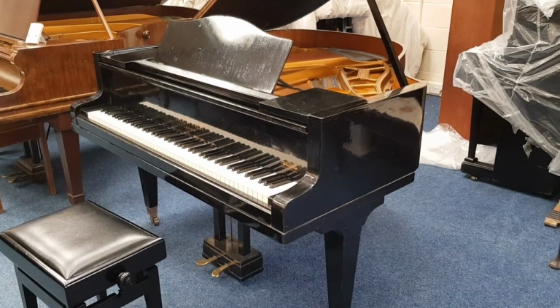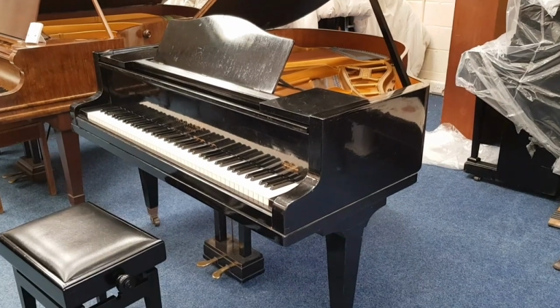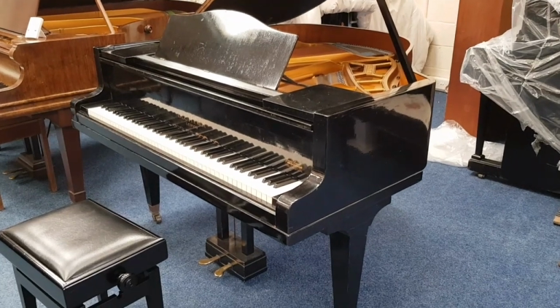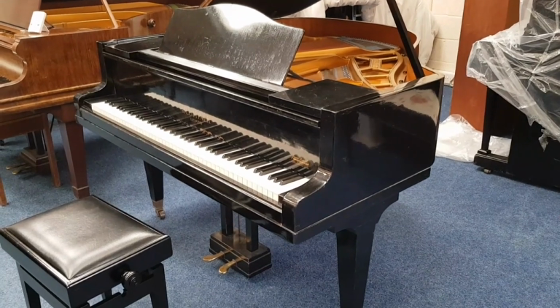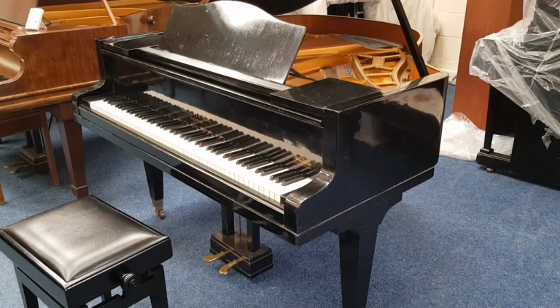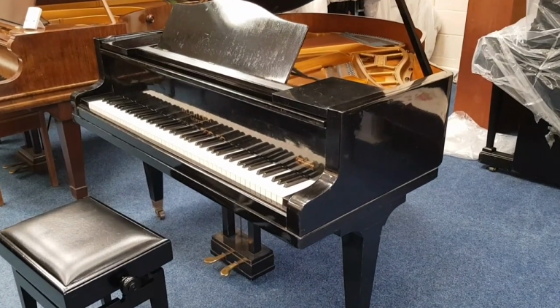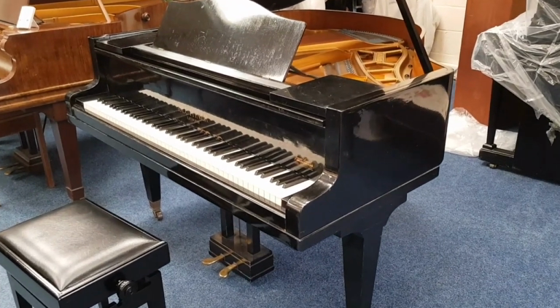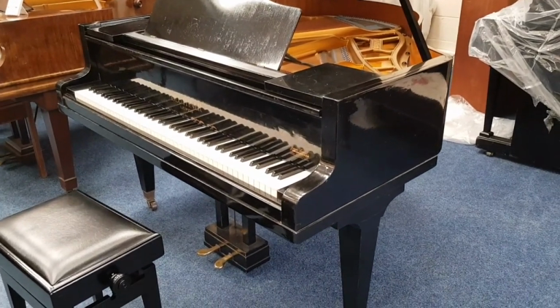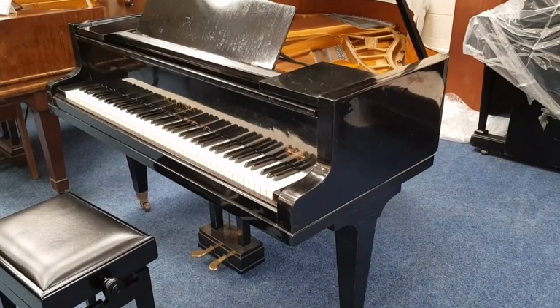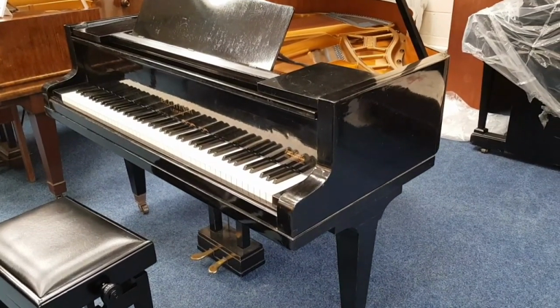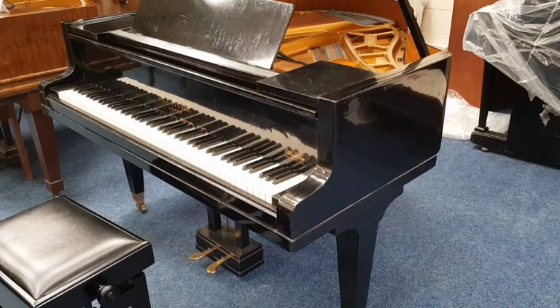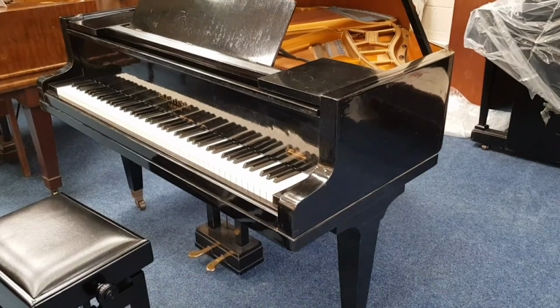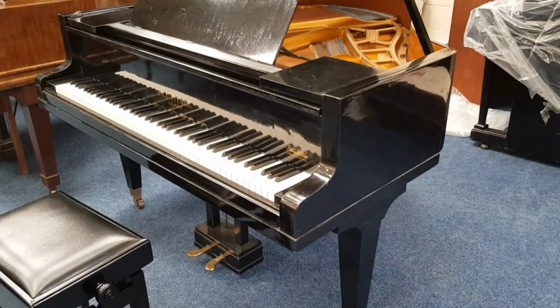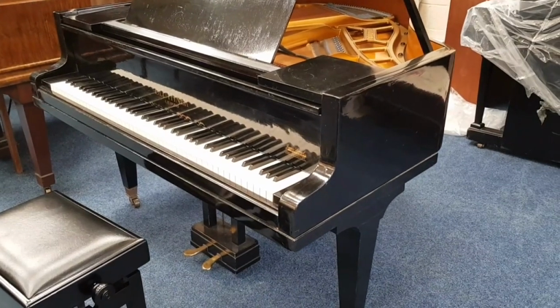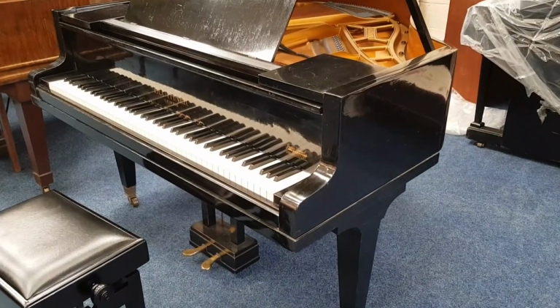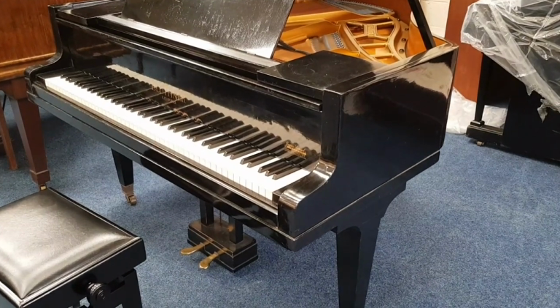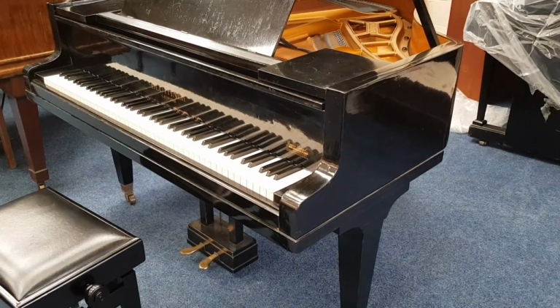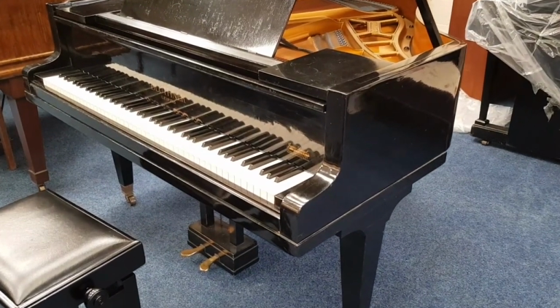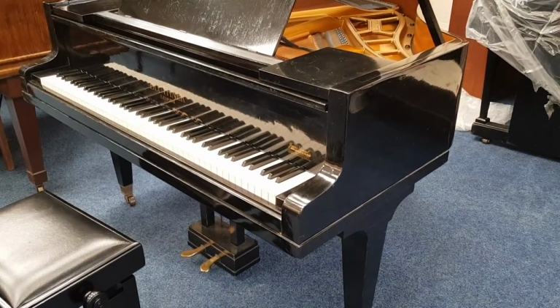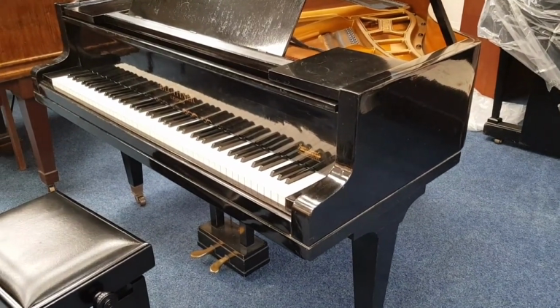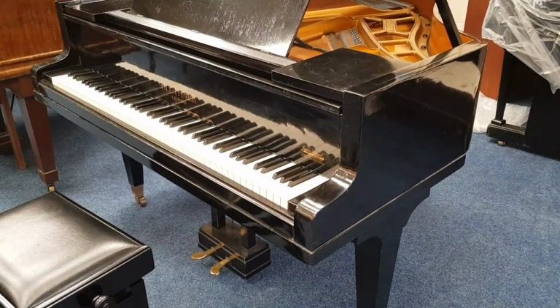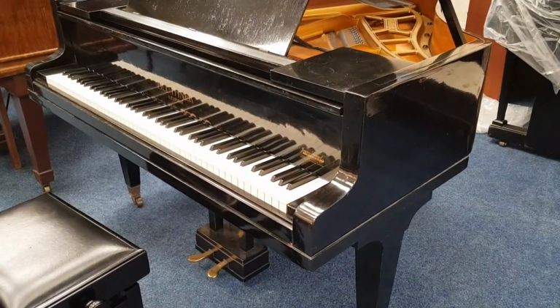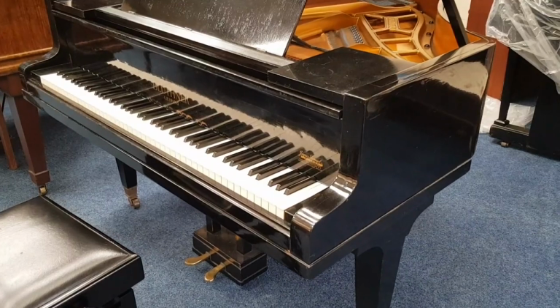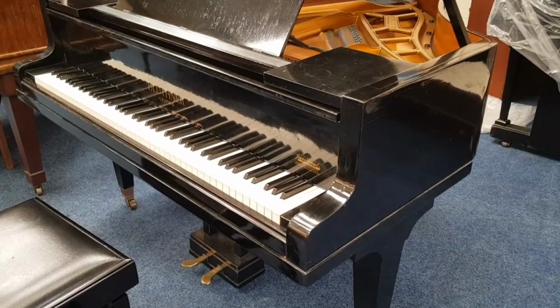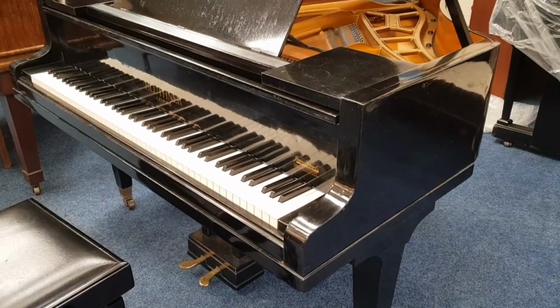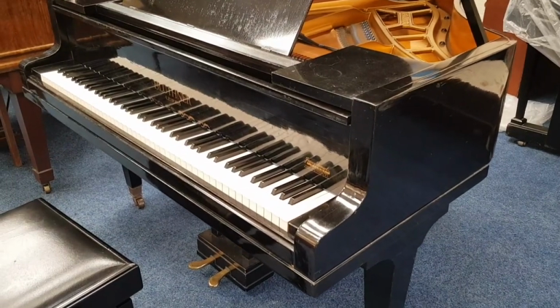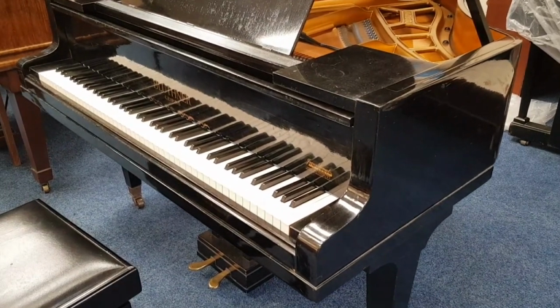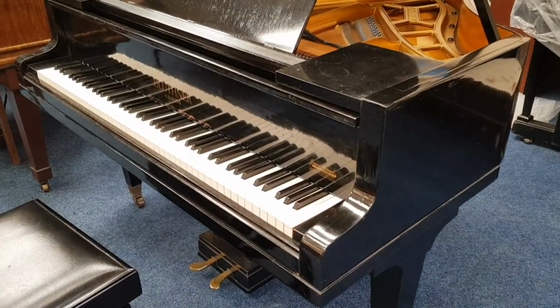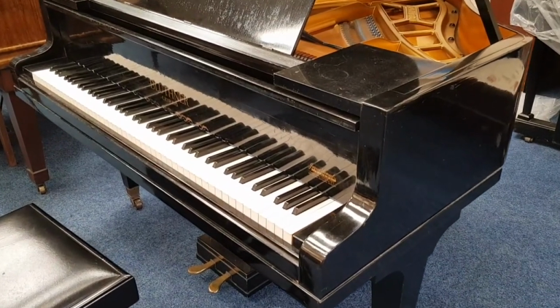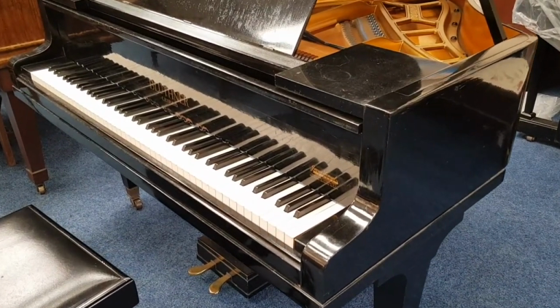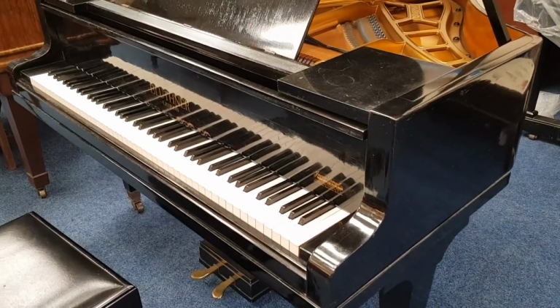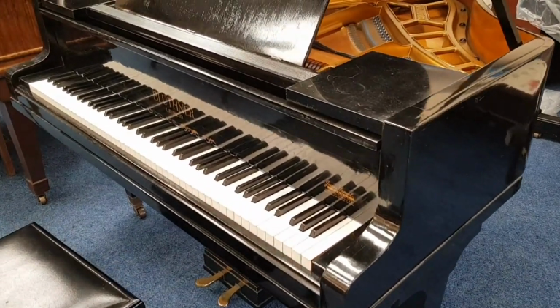This is an assessment of a Bluthner Style 4 grand piano that's five foot long and made in 1936. It's a client's piano — they're asking us to polish the piano and also to assess it to see if there's any other work that needs doing.